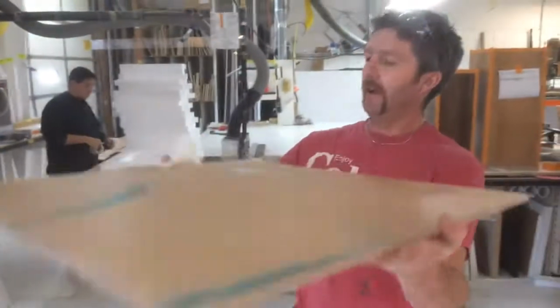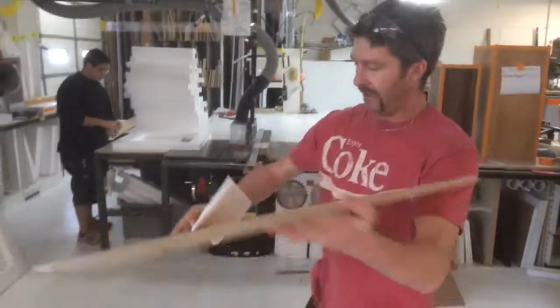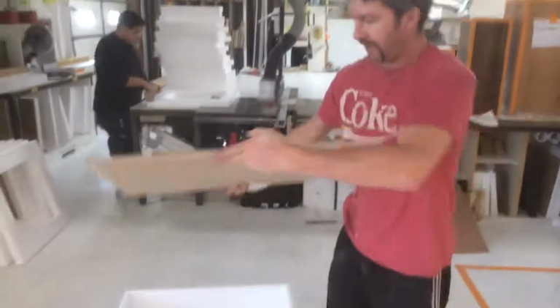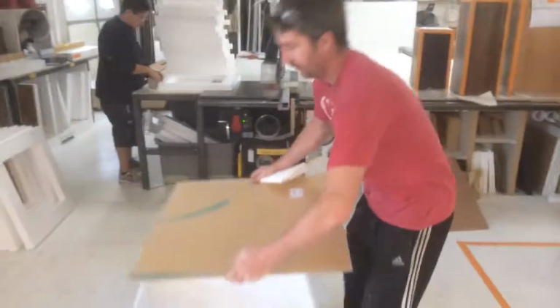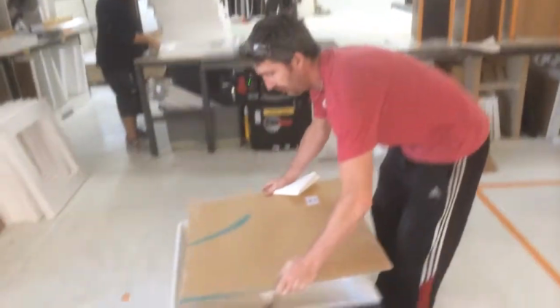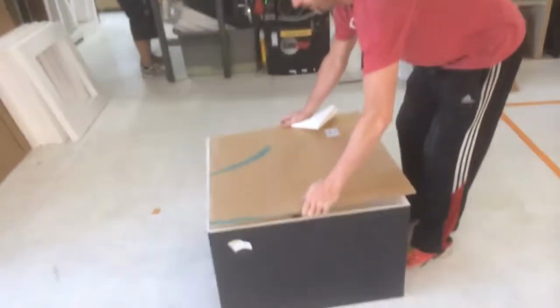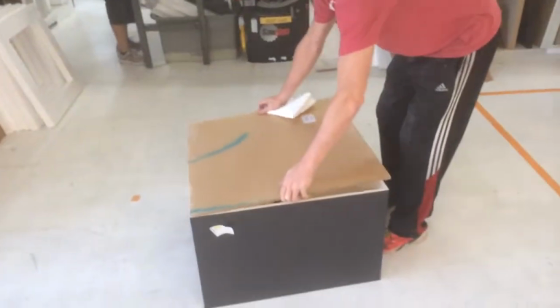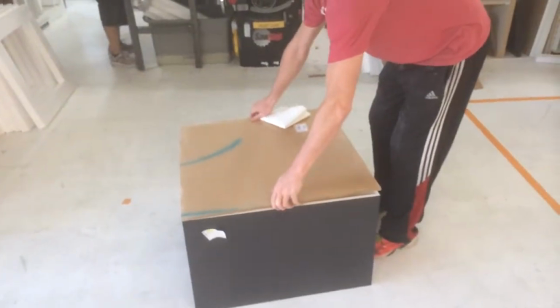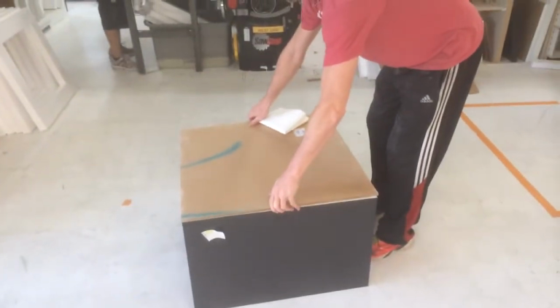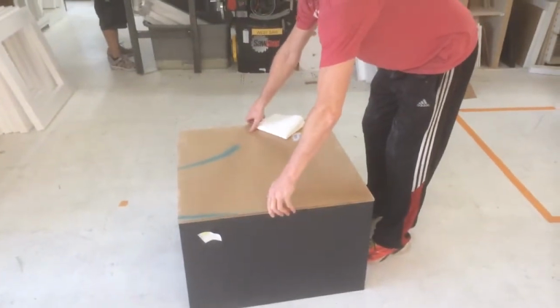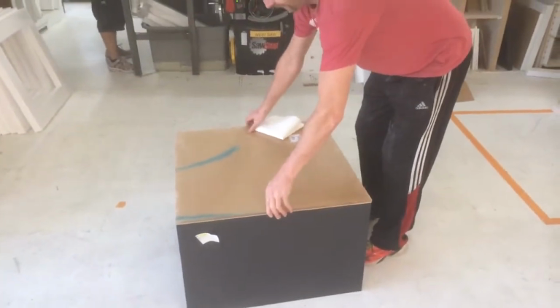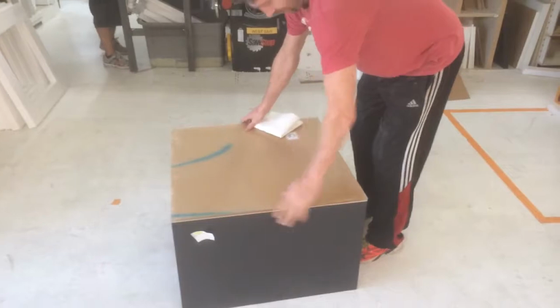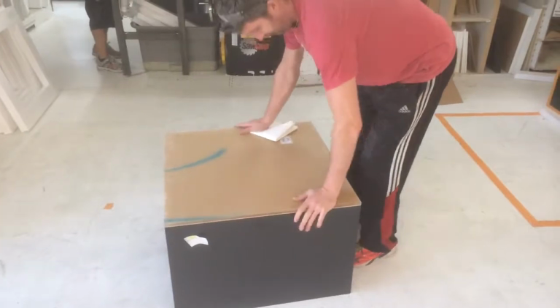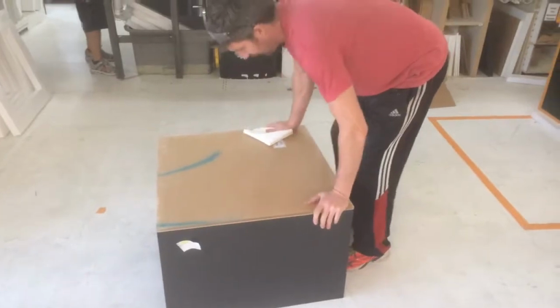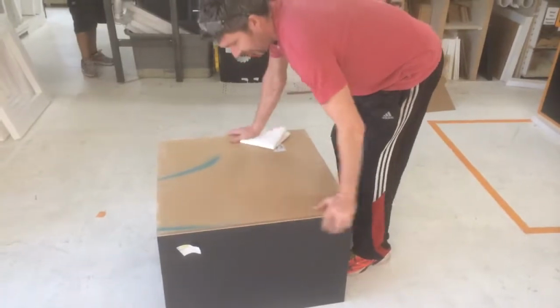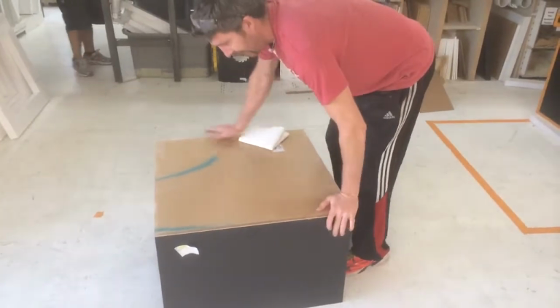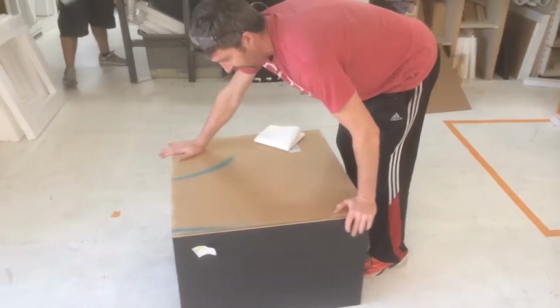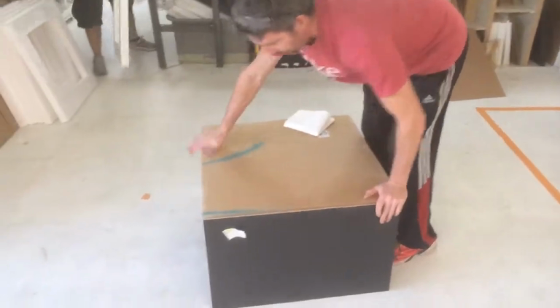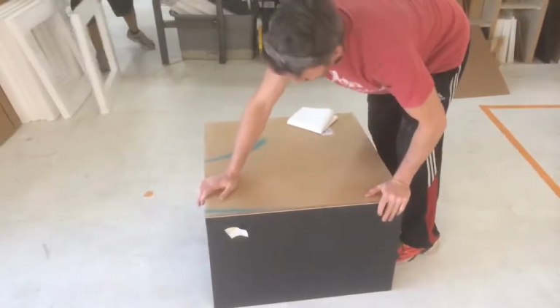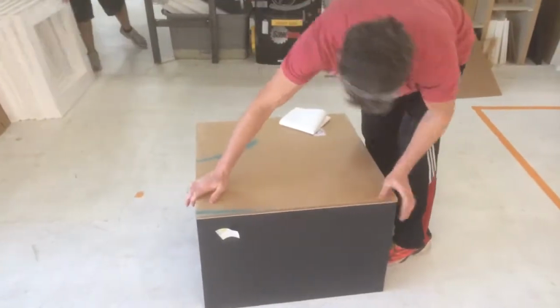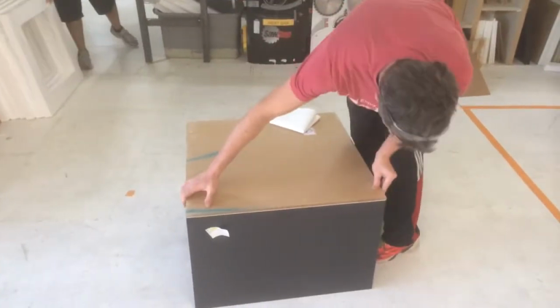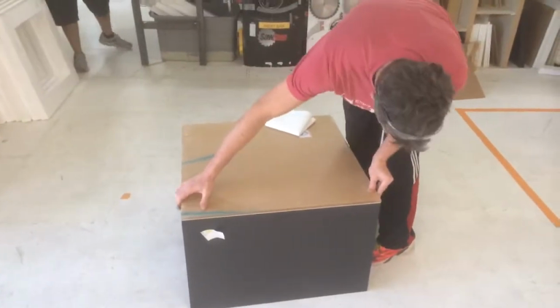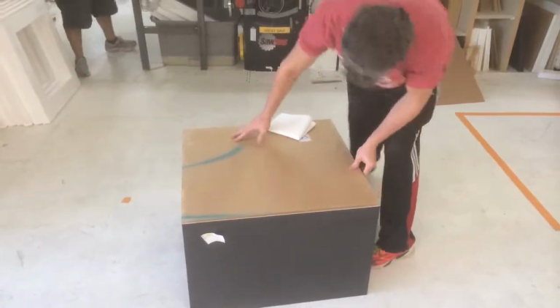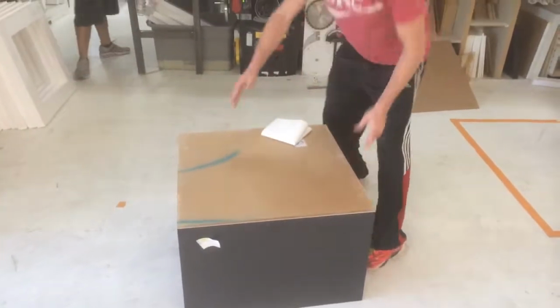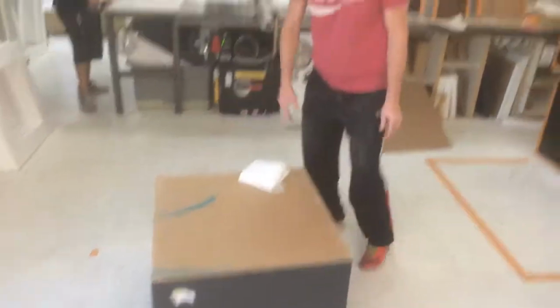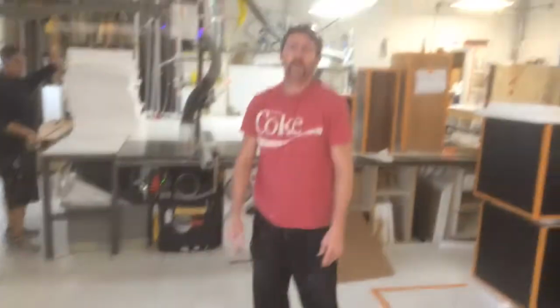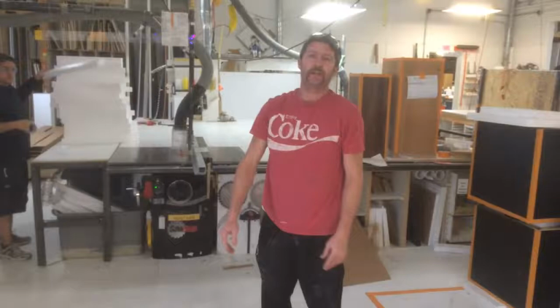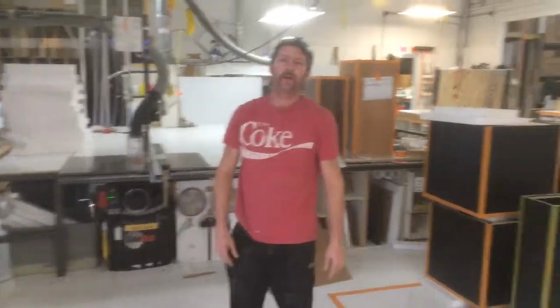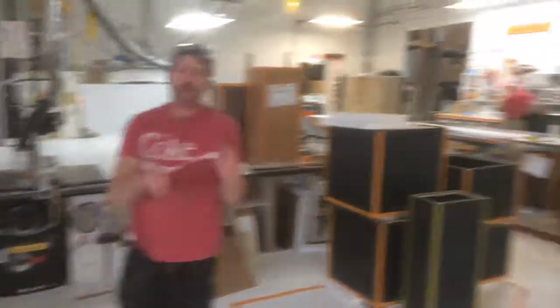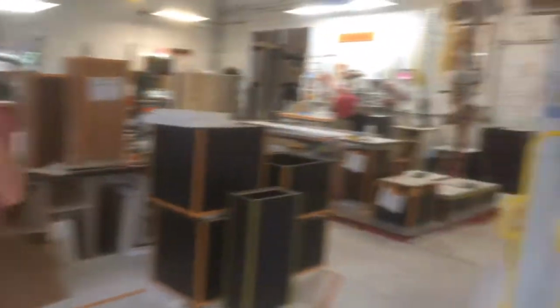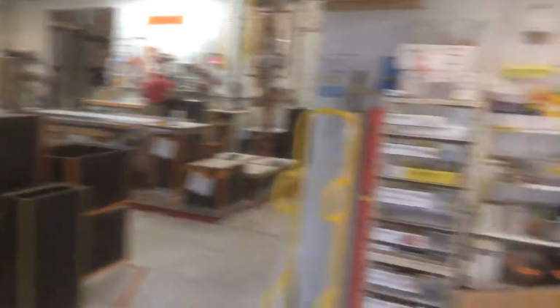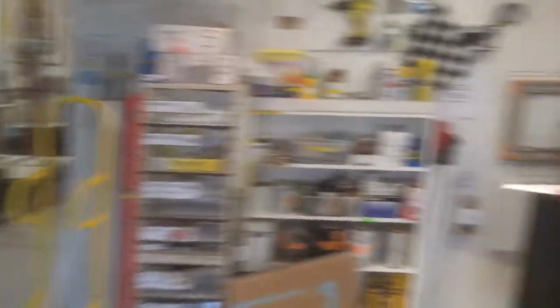You'll sit it right on top, give it a nice firm little push down, and then you'll be ready to go. Thanks again. Here's Lori.